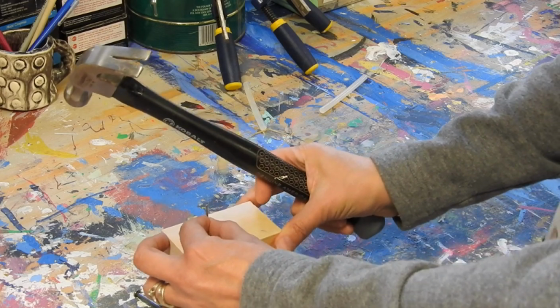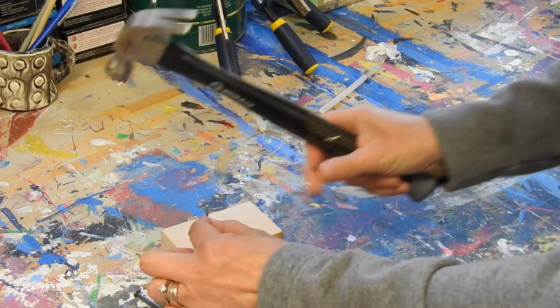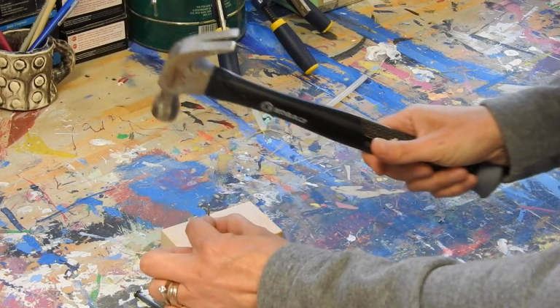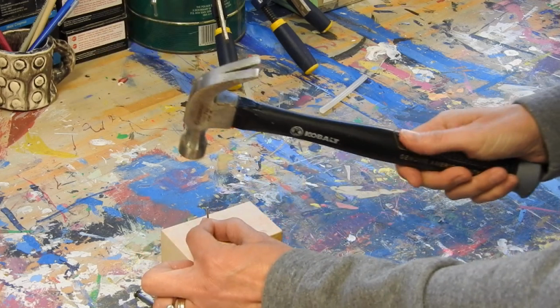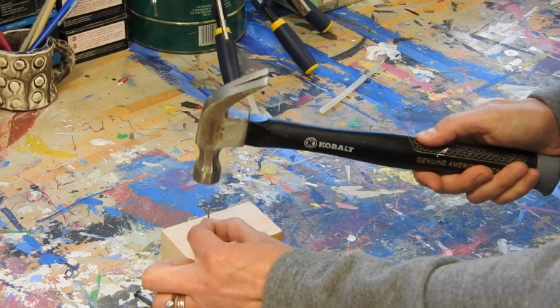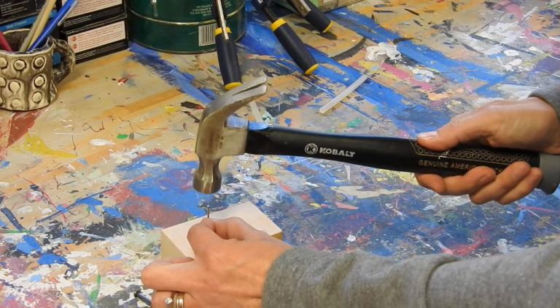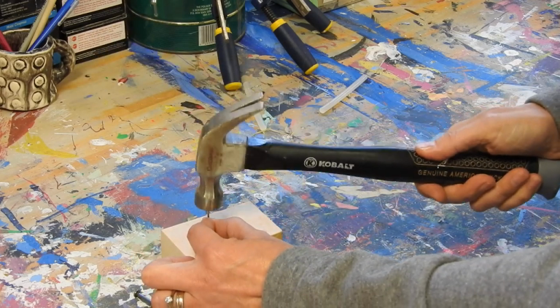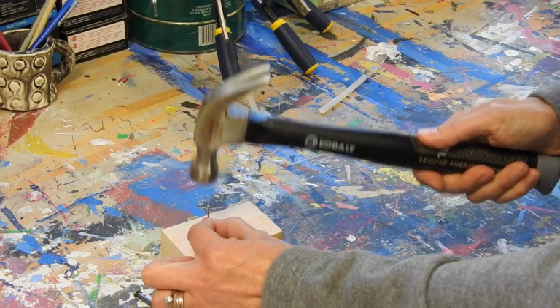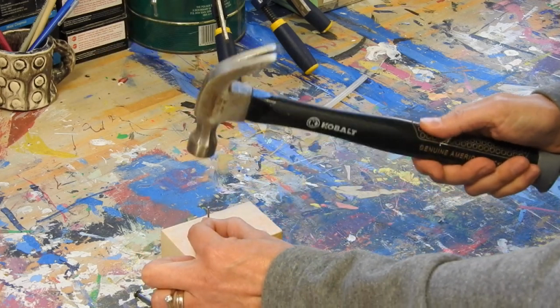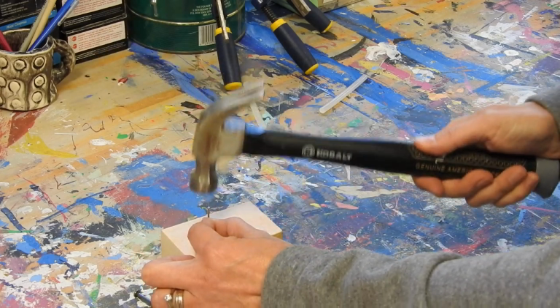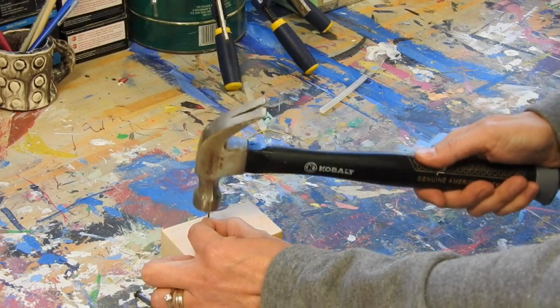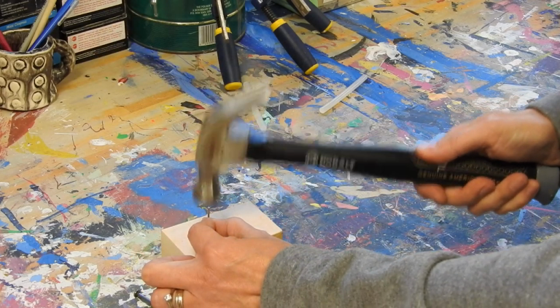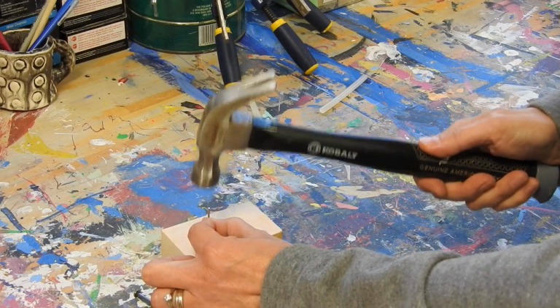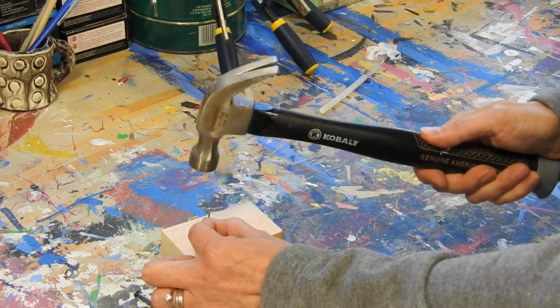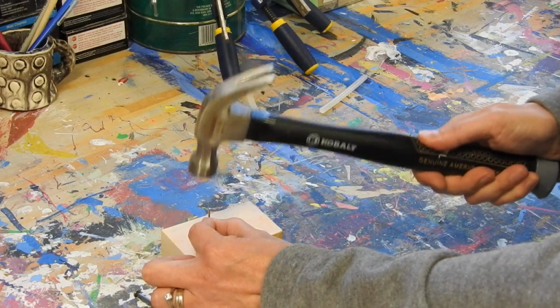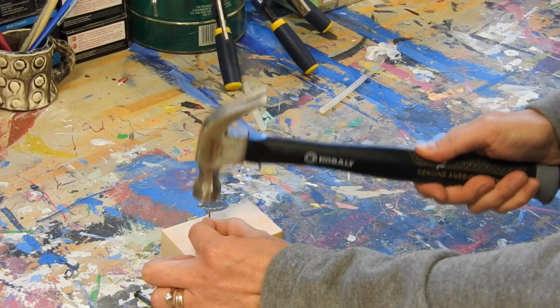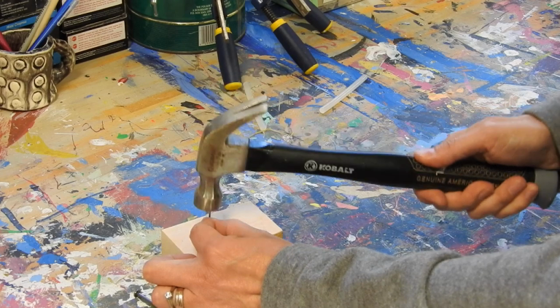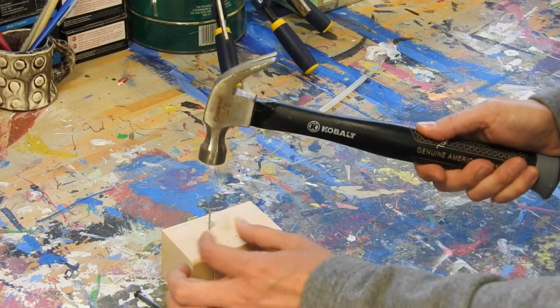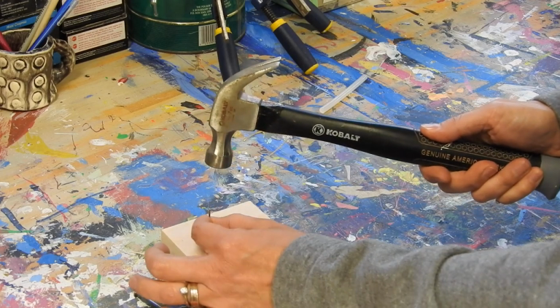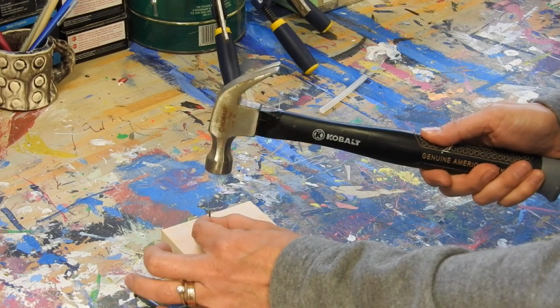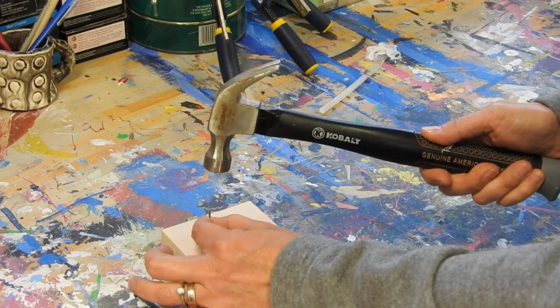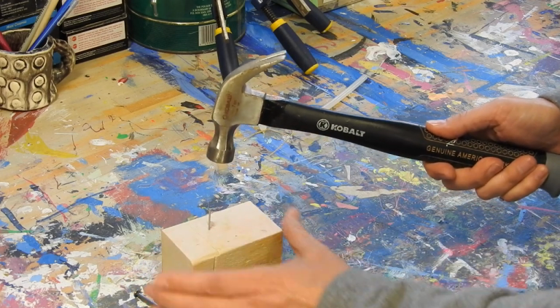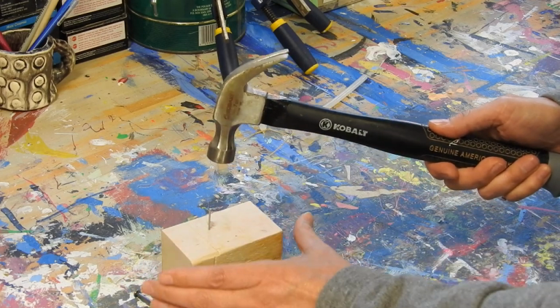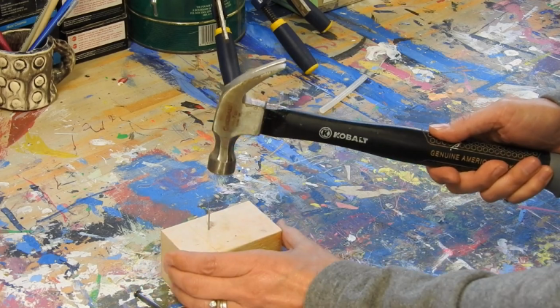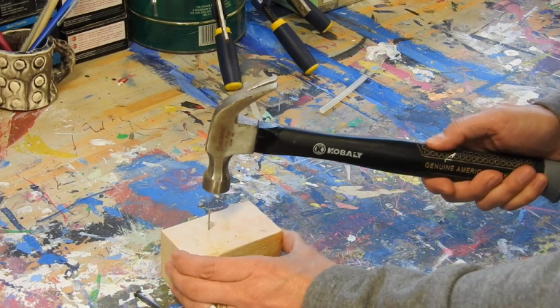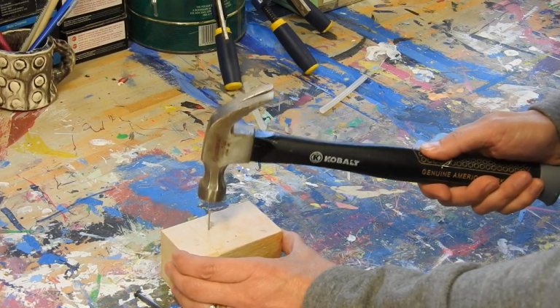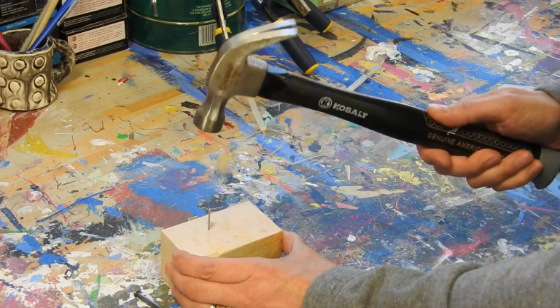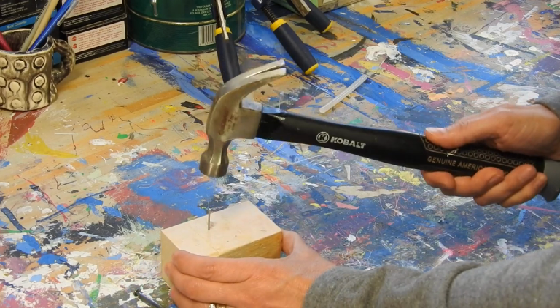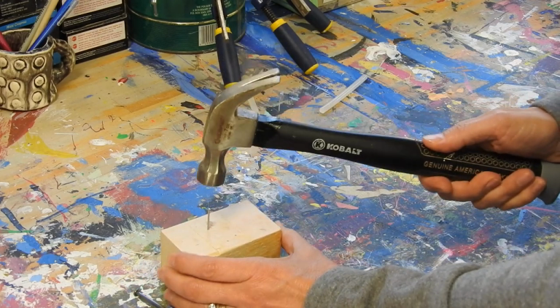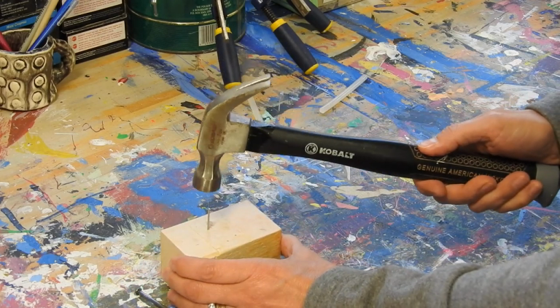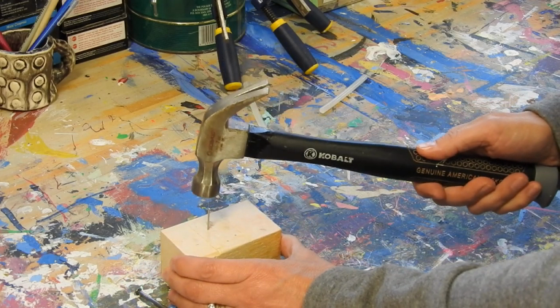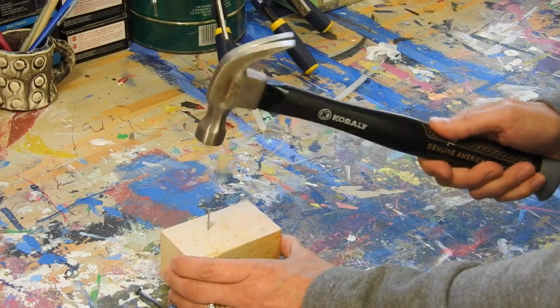Go ahead and hold your nail in place, give it a few taps so it's secure, then hold your wood and tap it in the rest of the way.